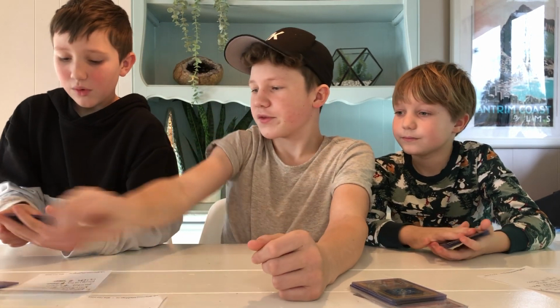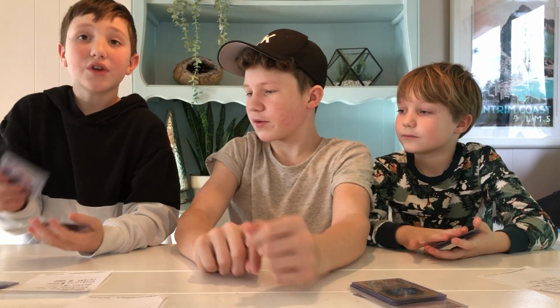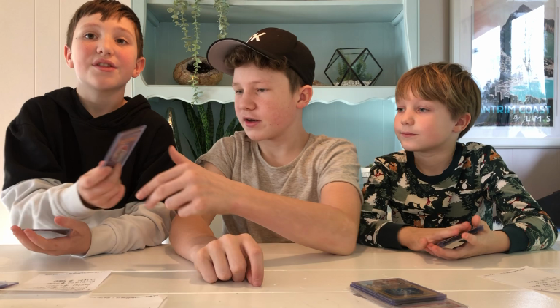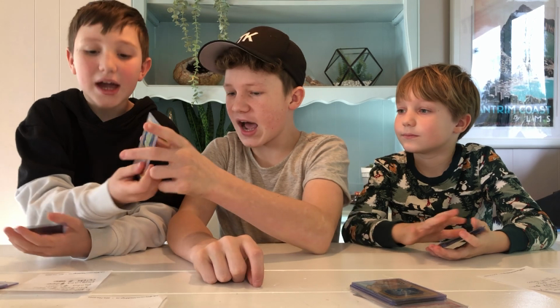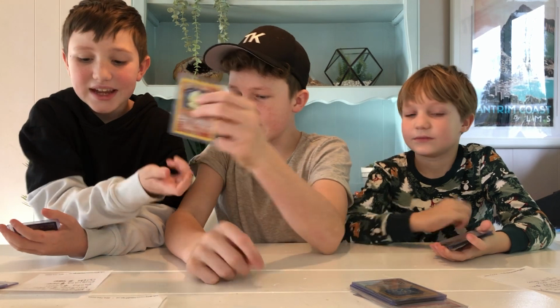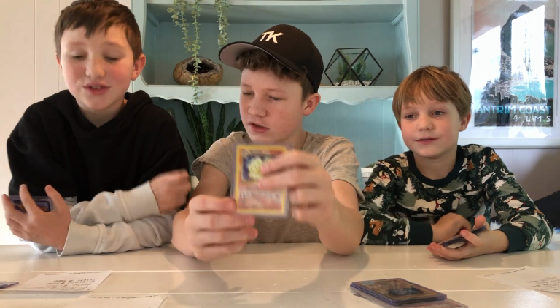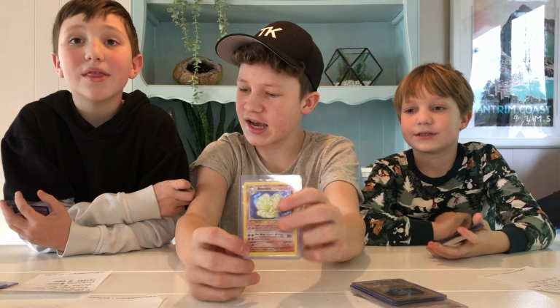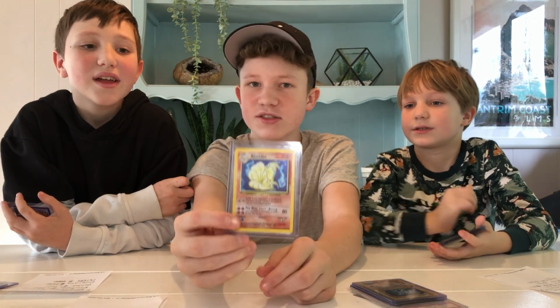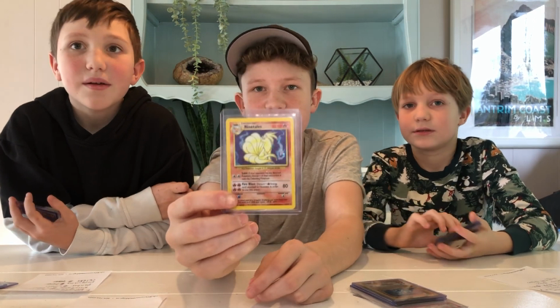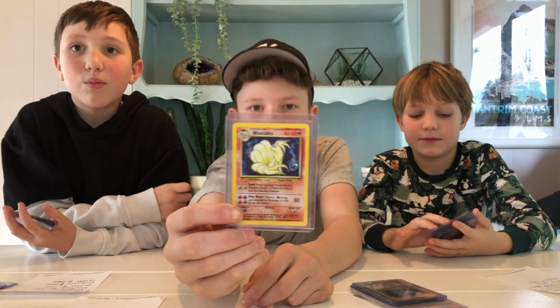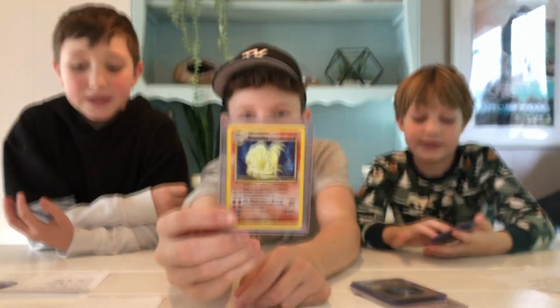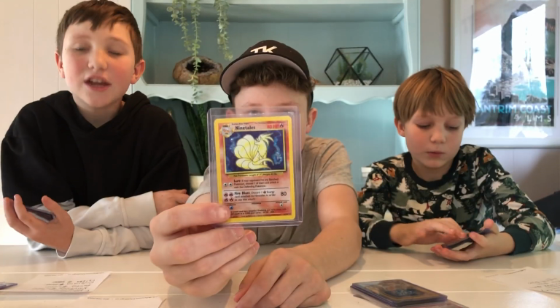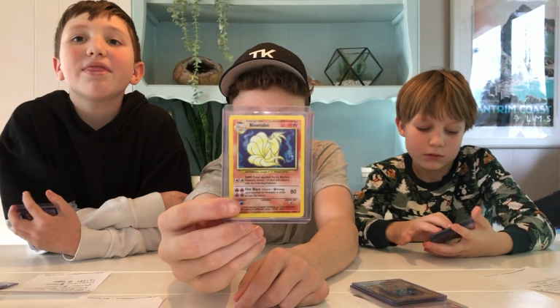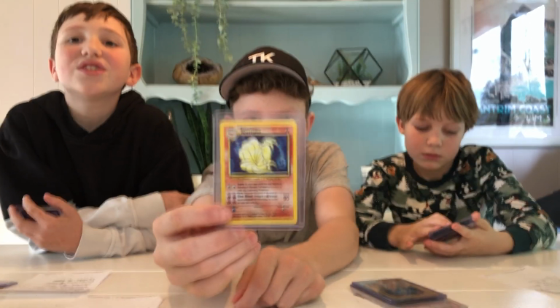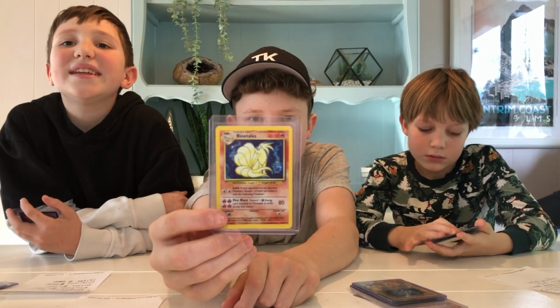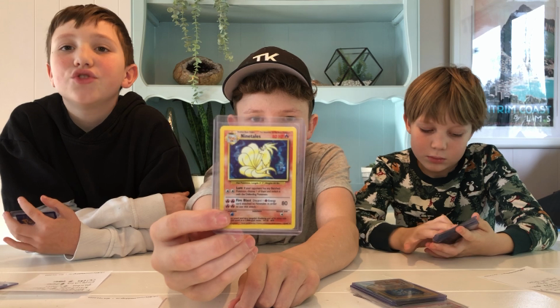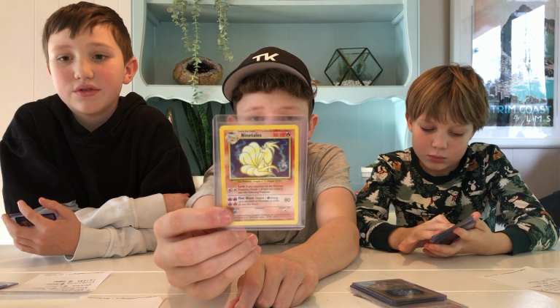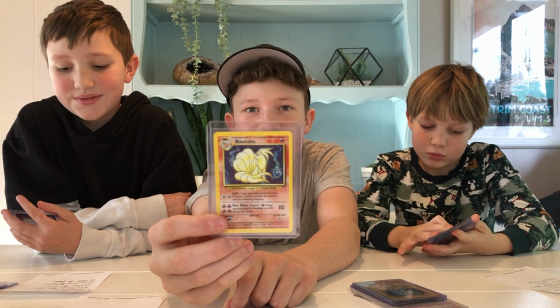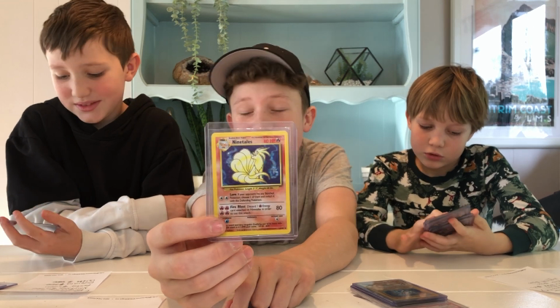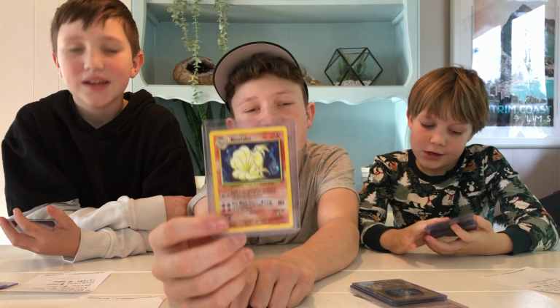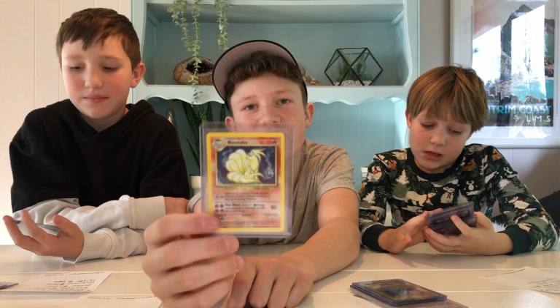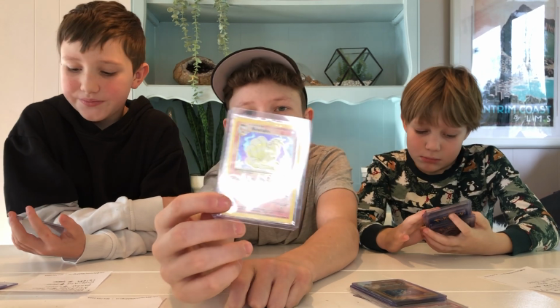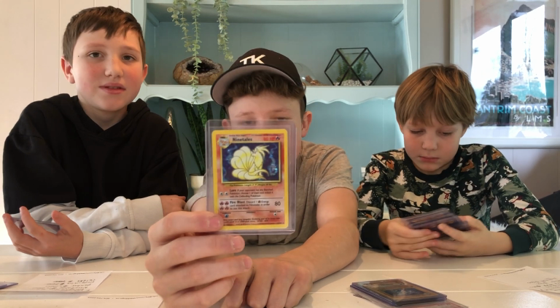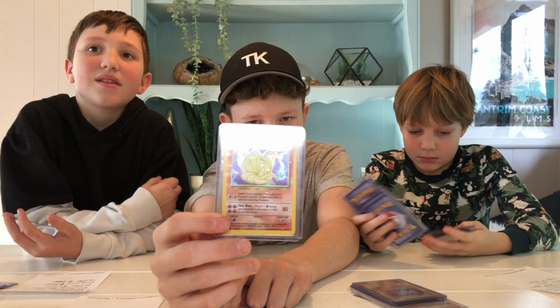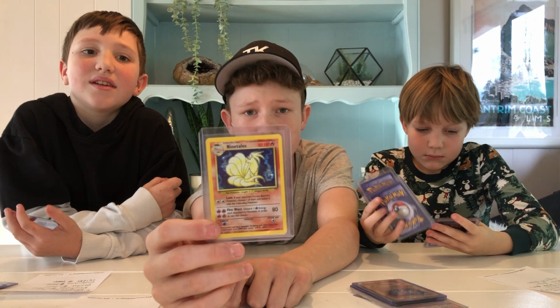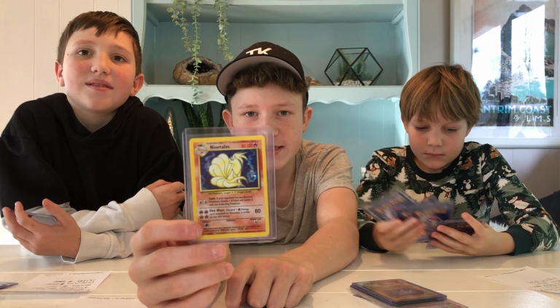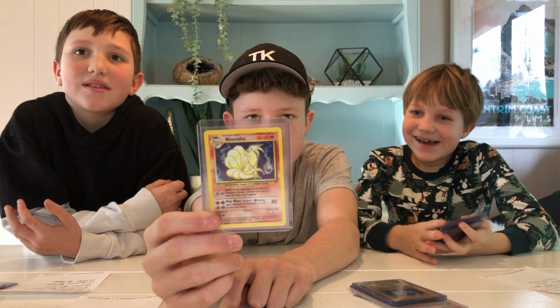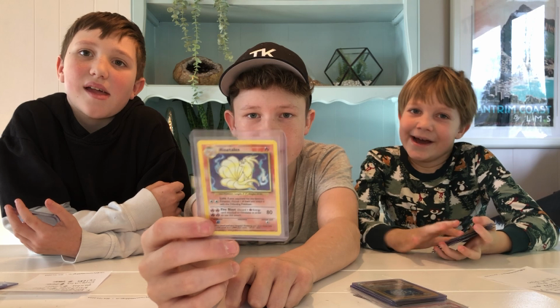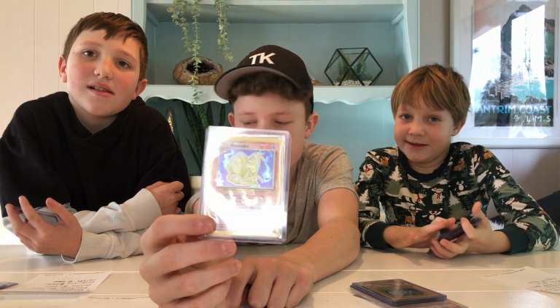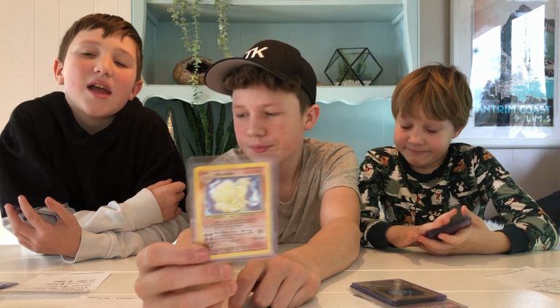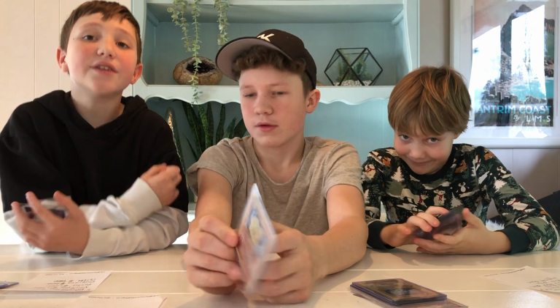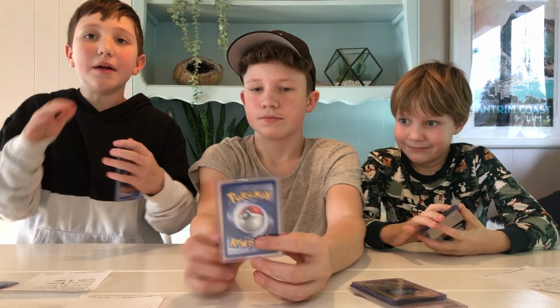Now we've got the Ninetales — in PSA 10, $1,800 US. Oh my goodness. And here it comes.